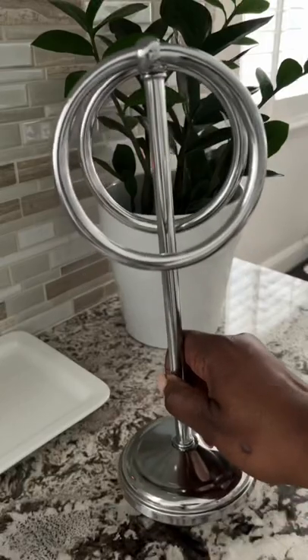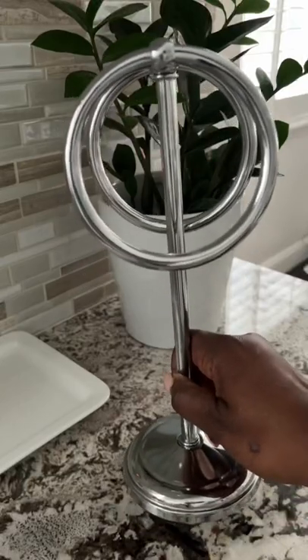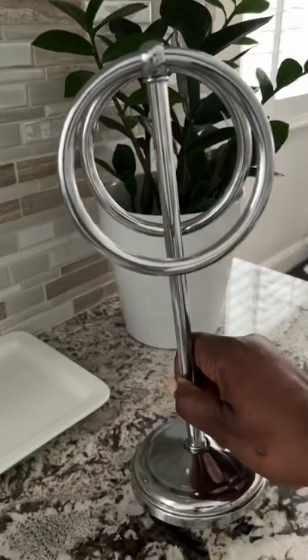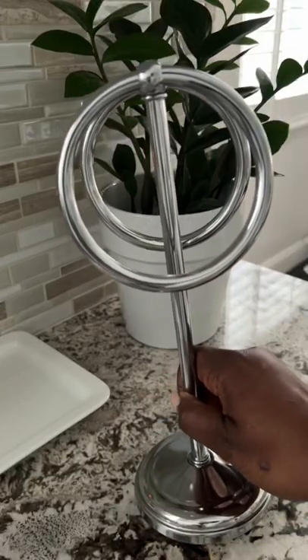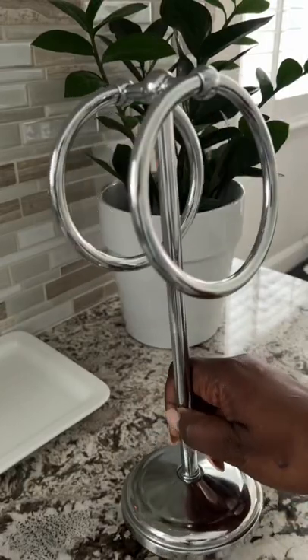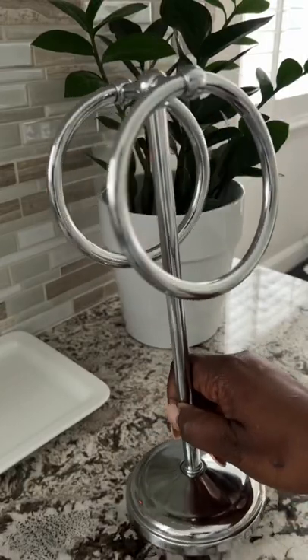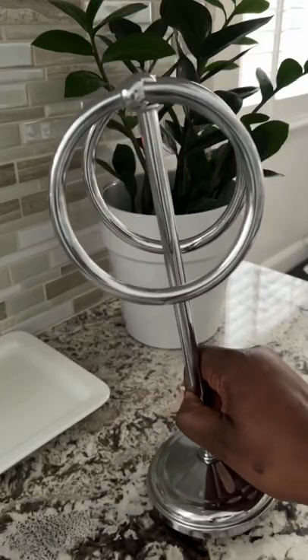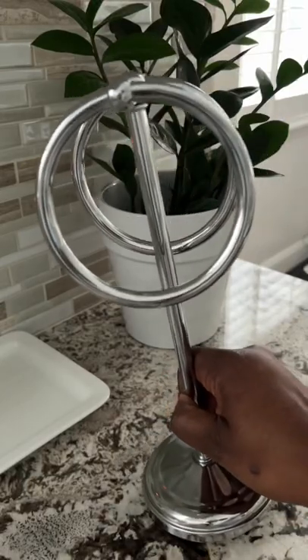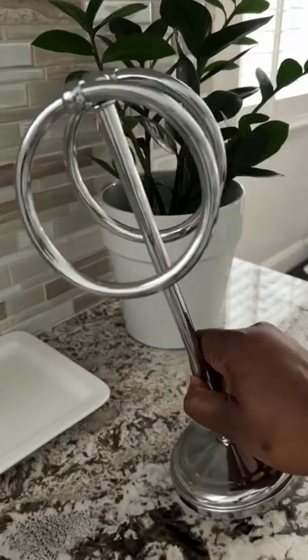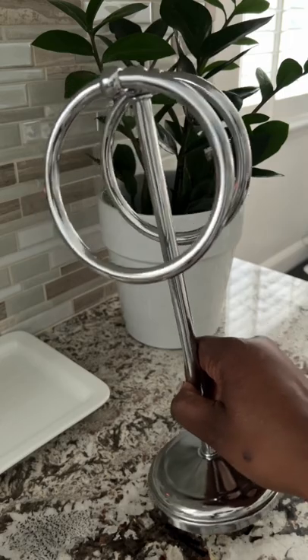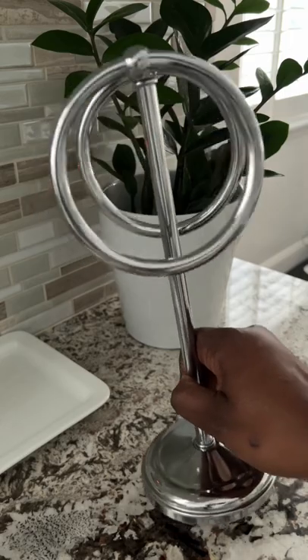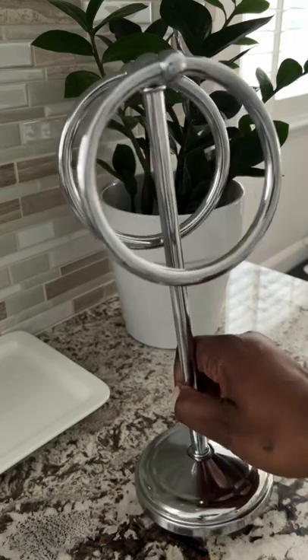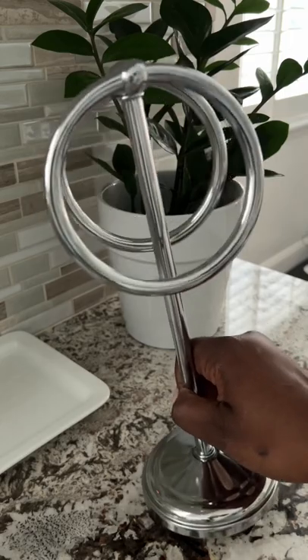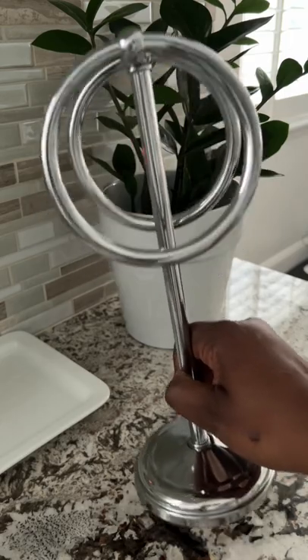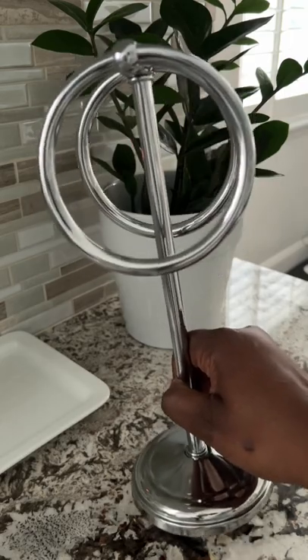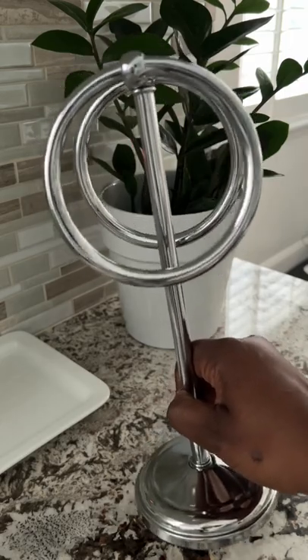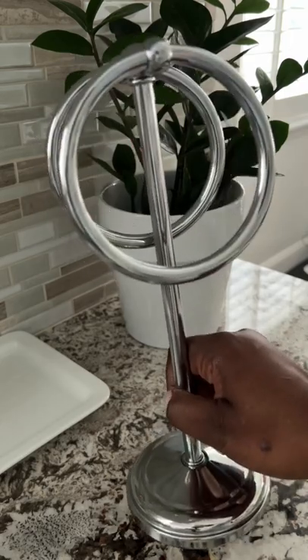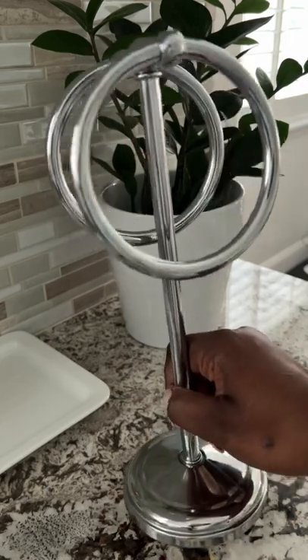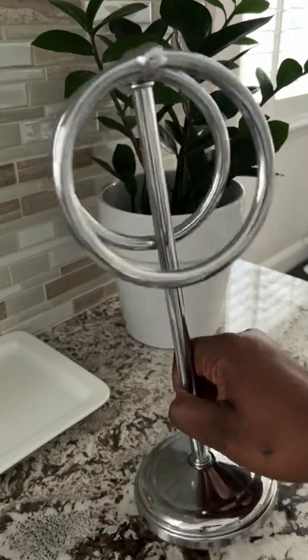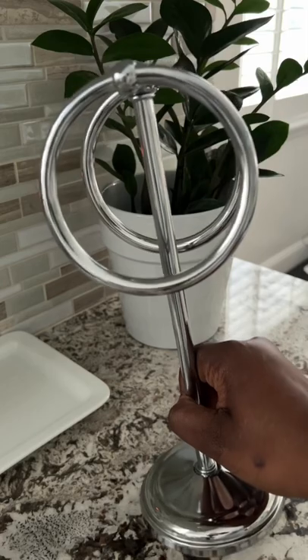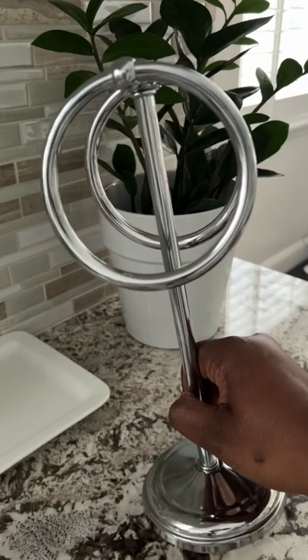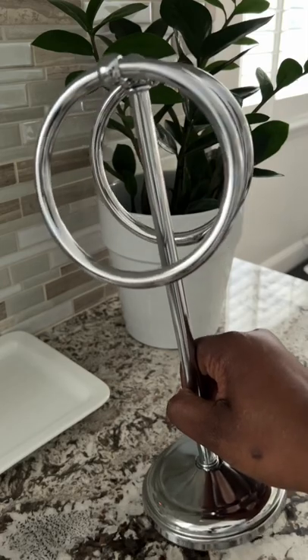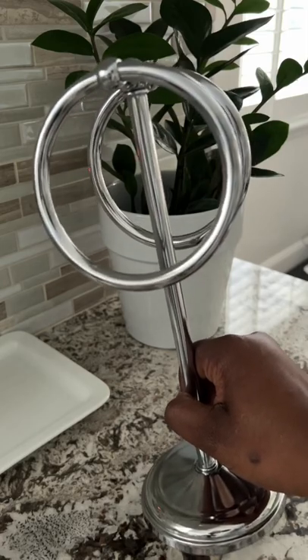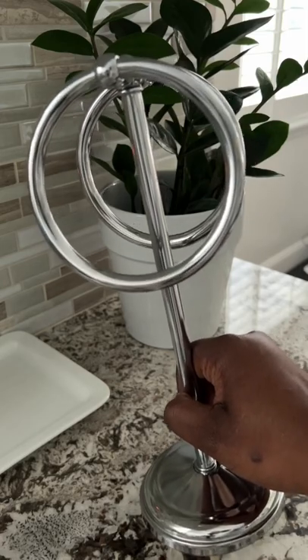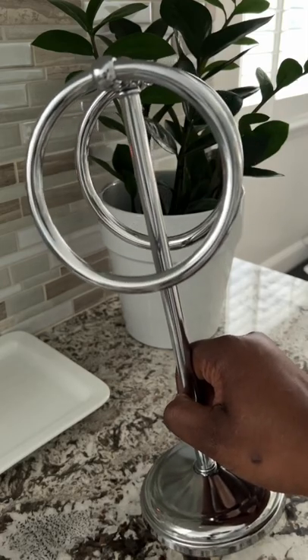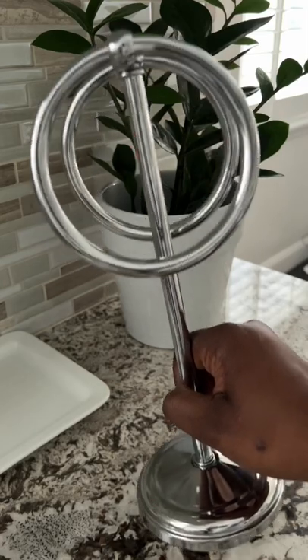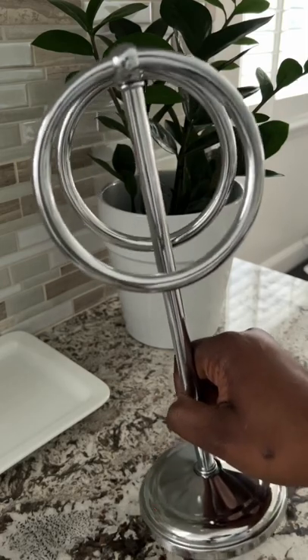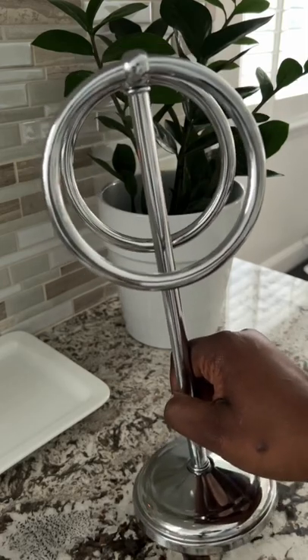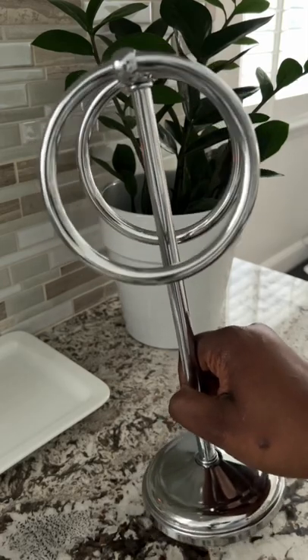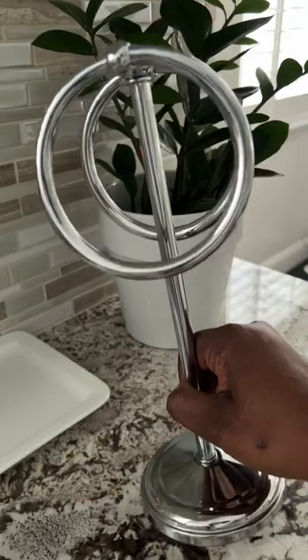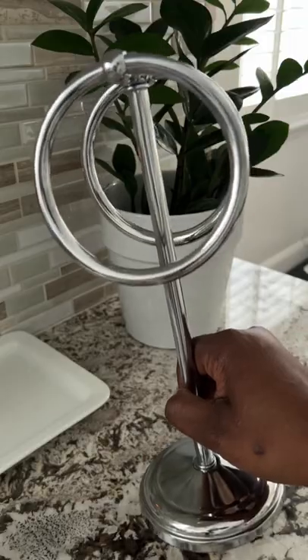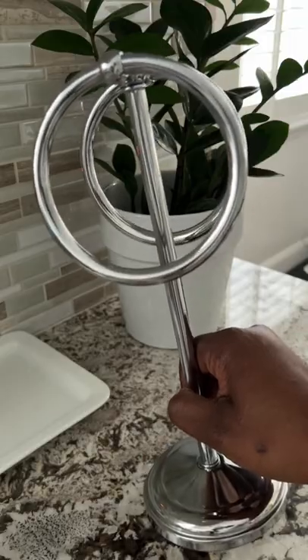Hi friends. Nikki here to share with you a tool that I always have by my kitchen sink and it is my ring towel holder. You can find these anywhere from HomeGoods to Target to Amazon. They are fabulous for by your sink.